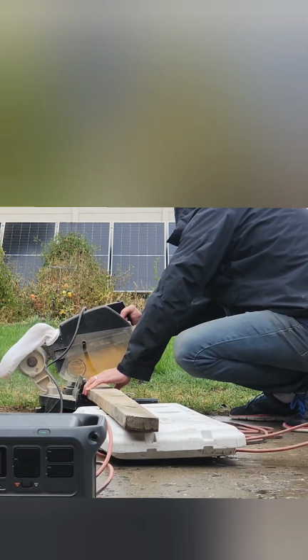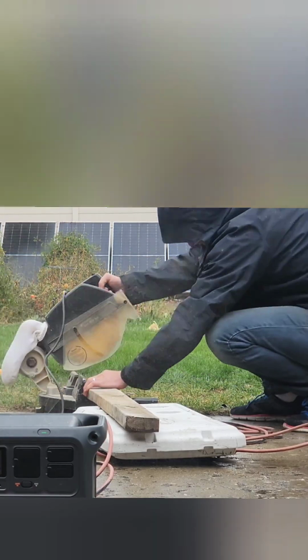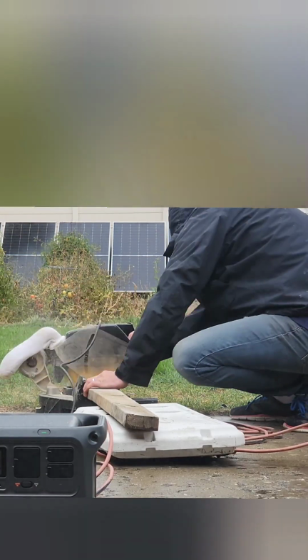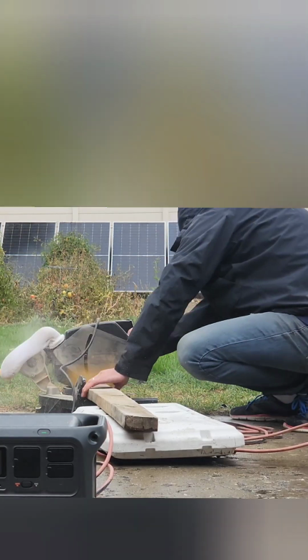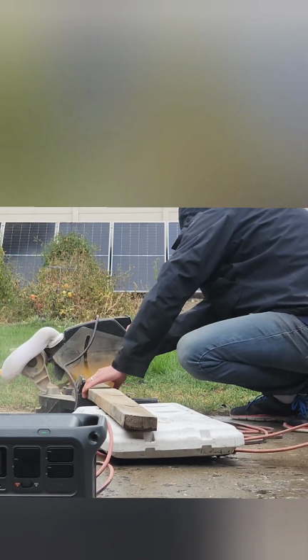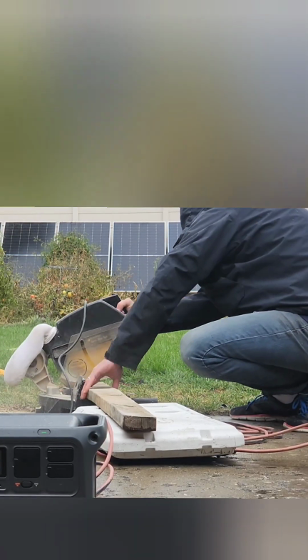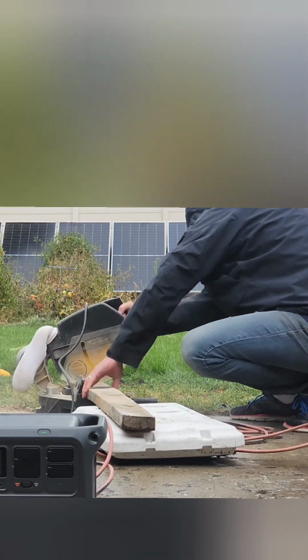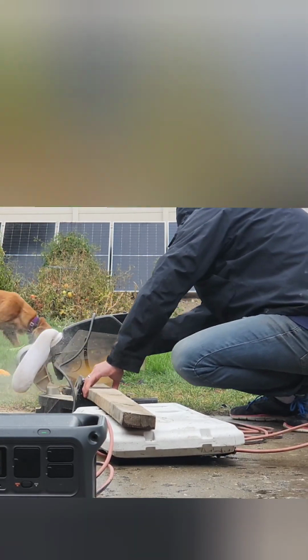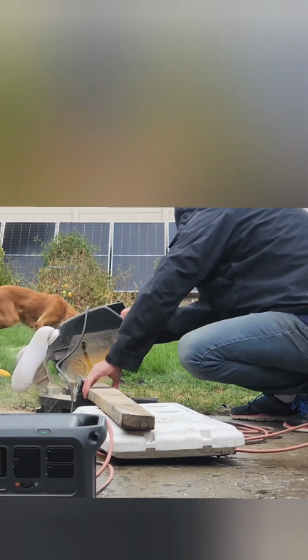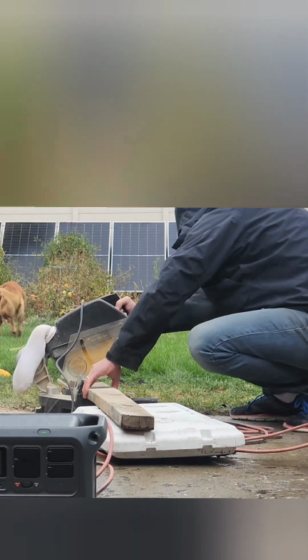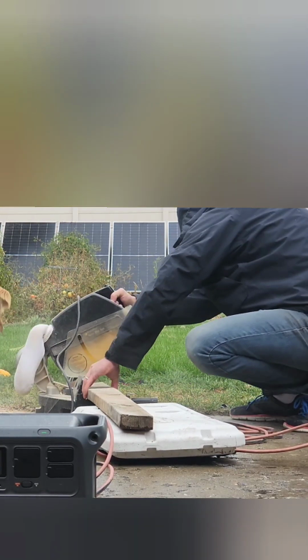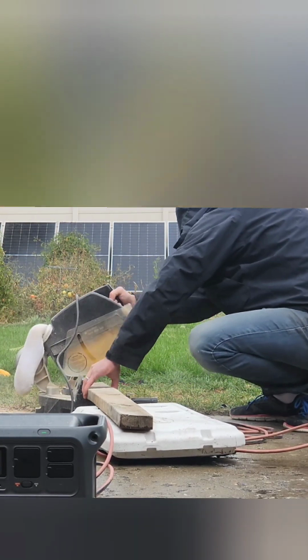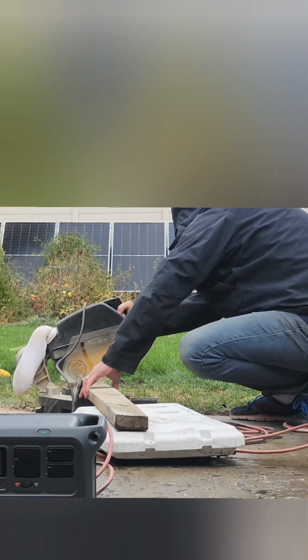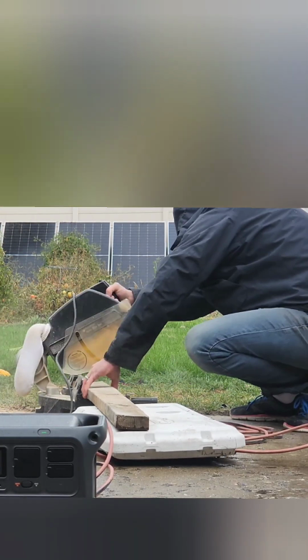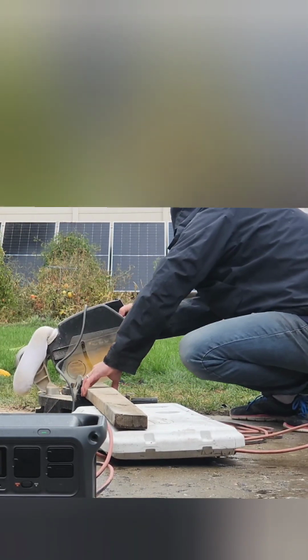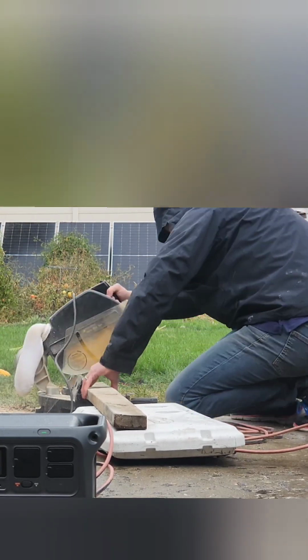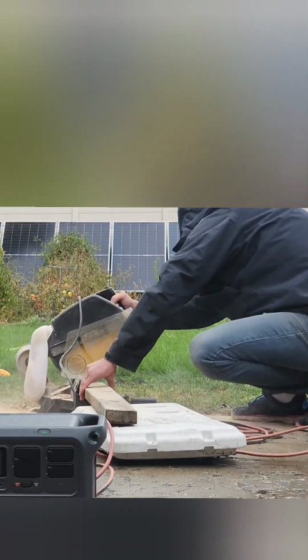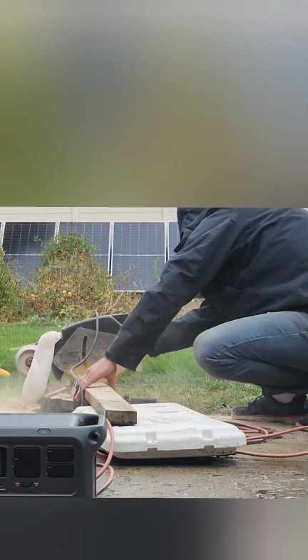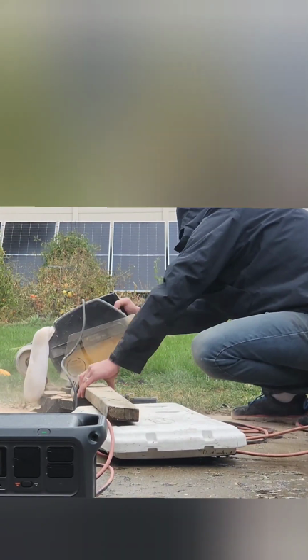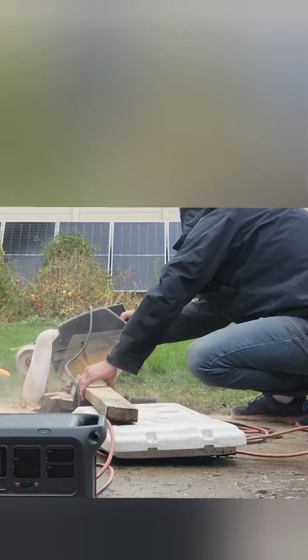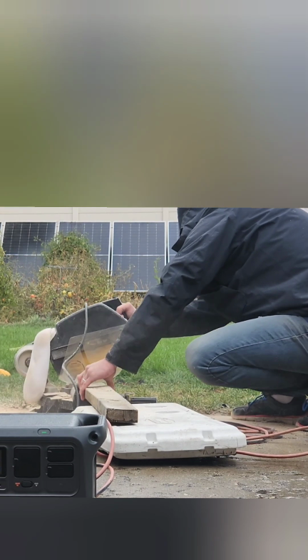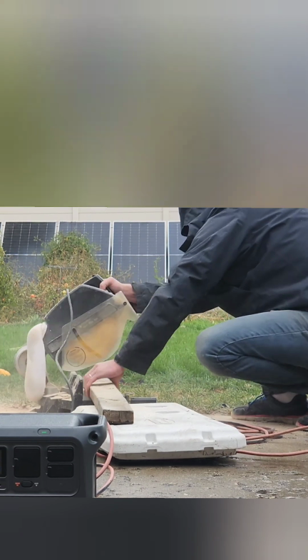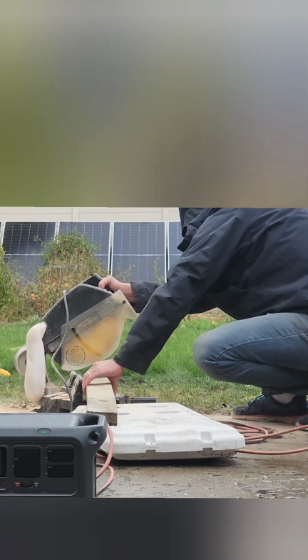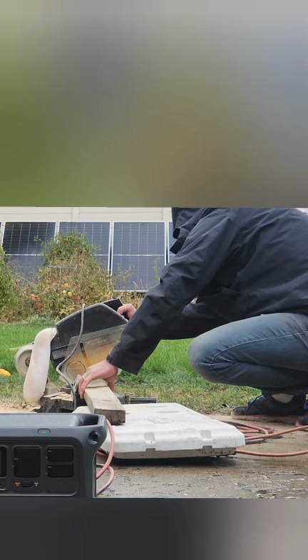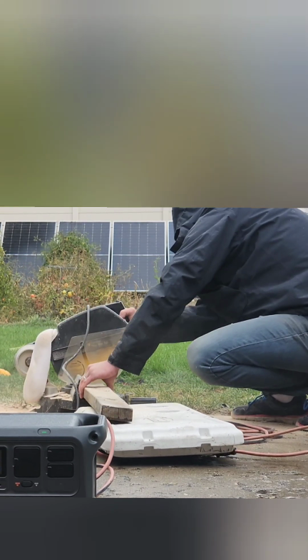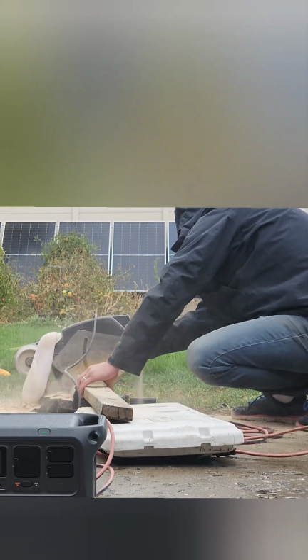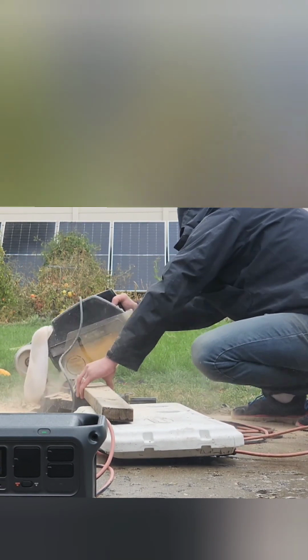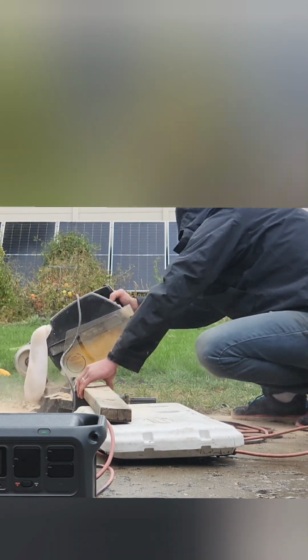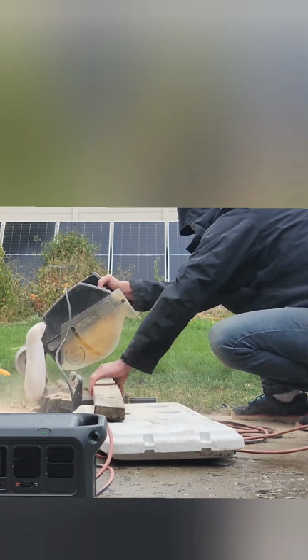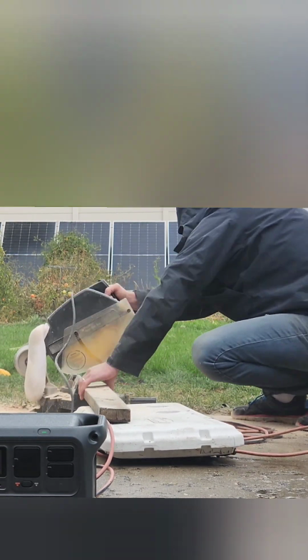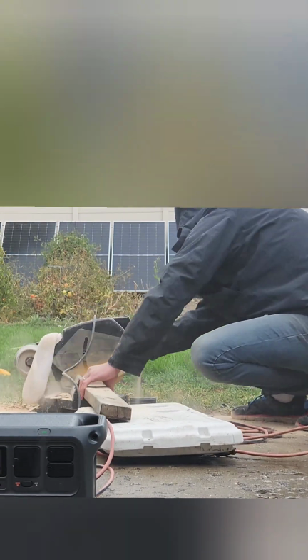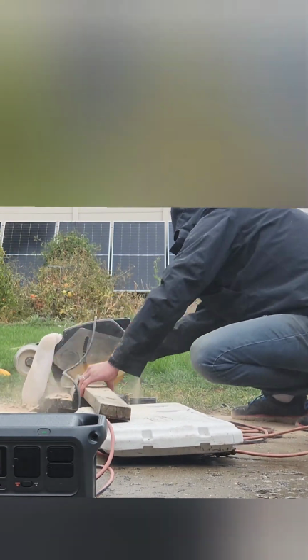I was curious how long this battery would last if I took it out to a job site to work. I should be able to almost cut 900 2x4s.